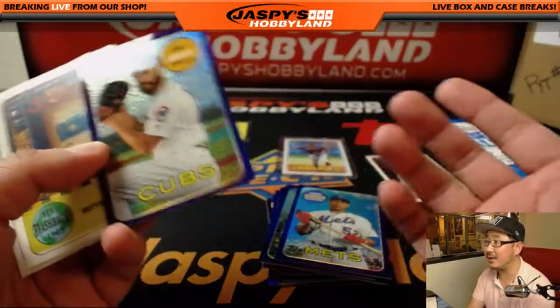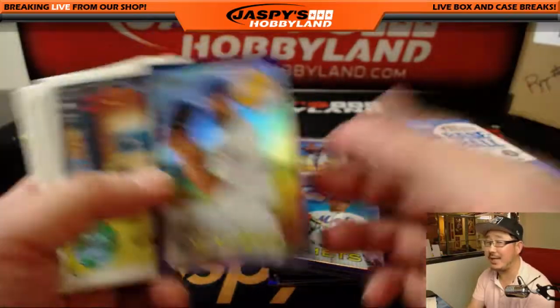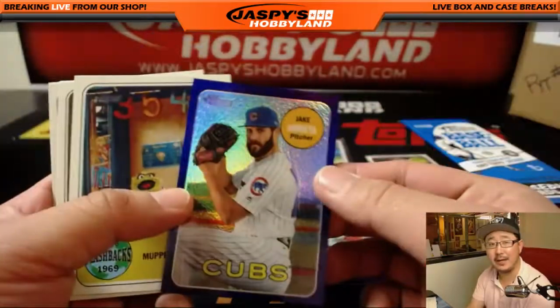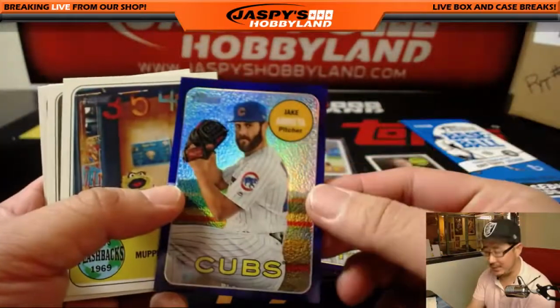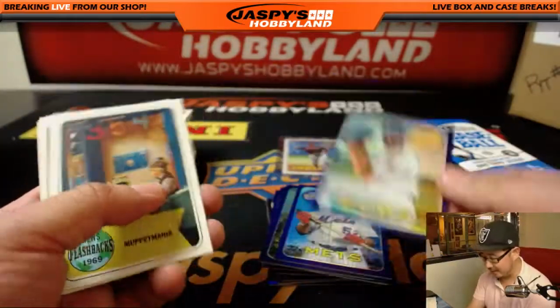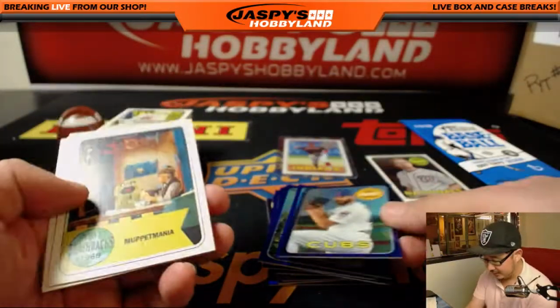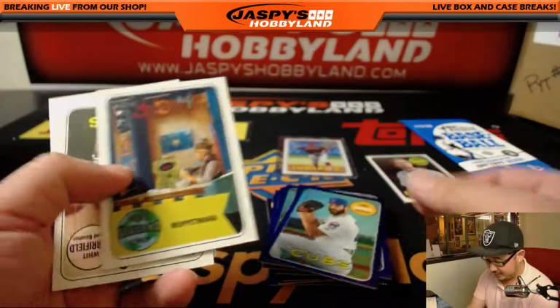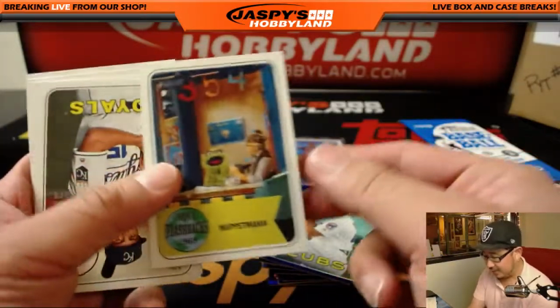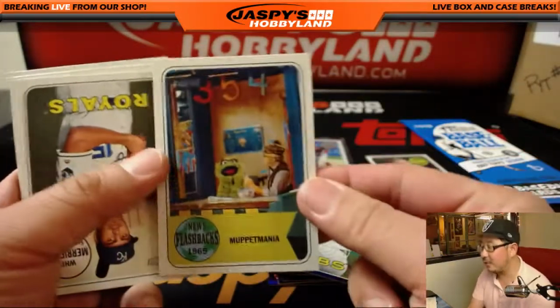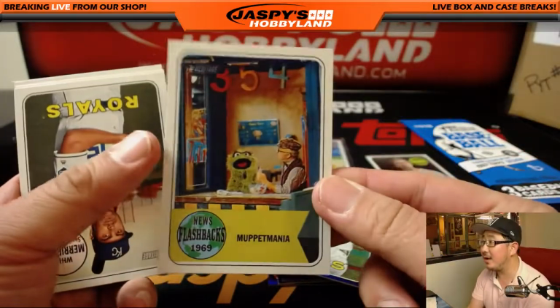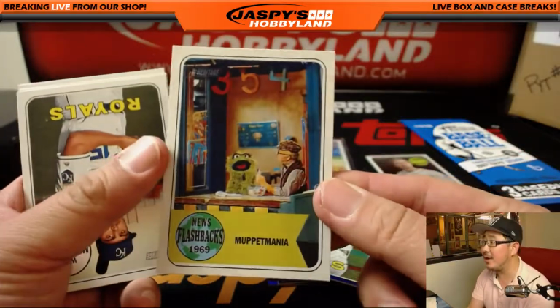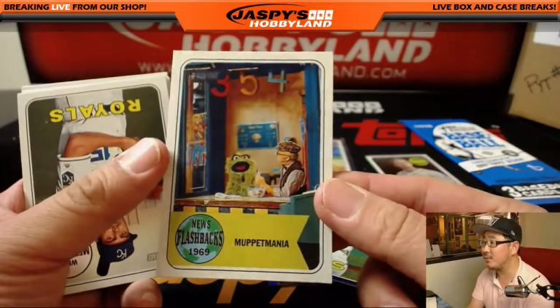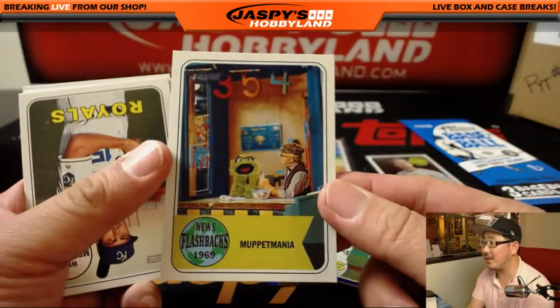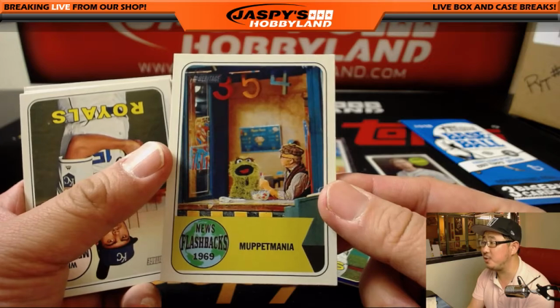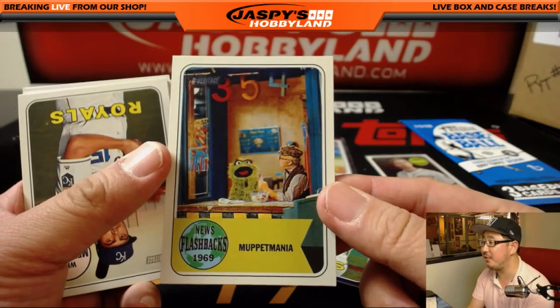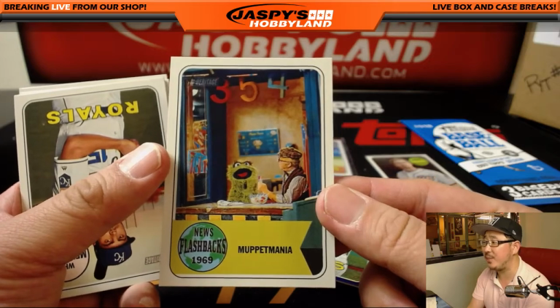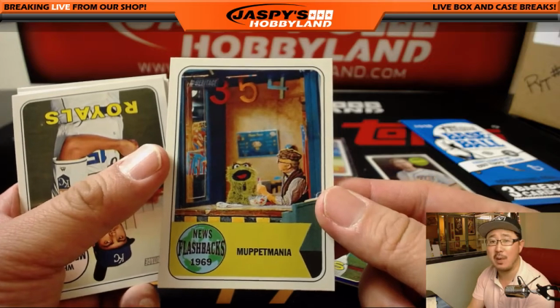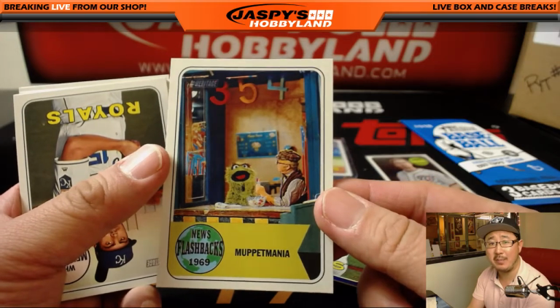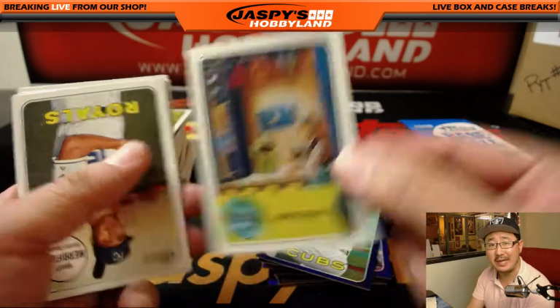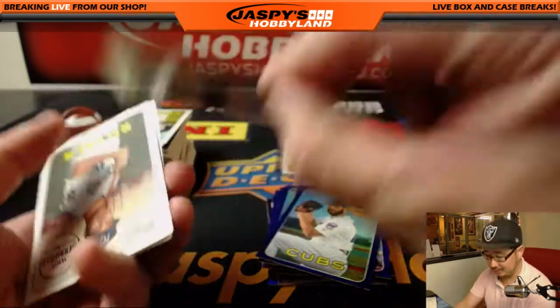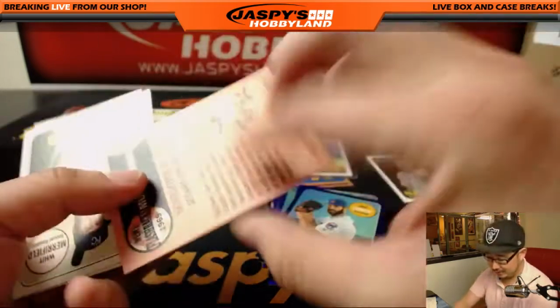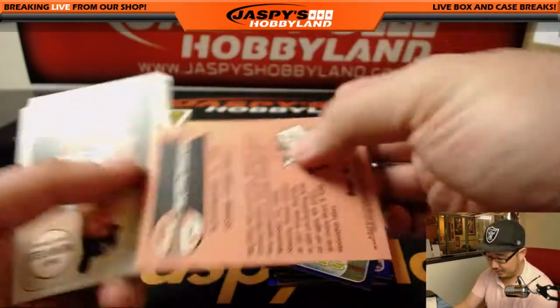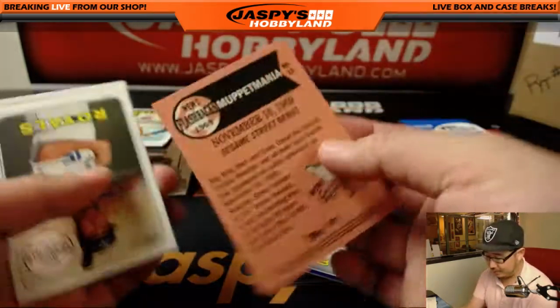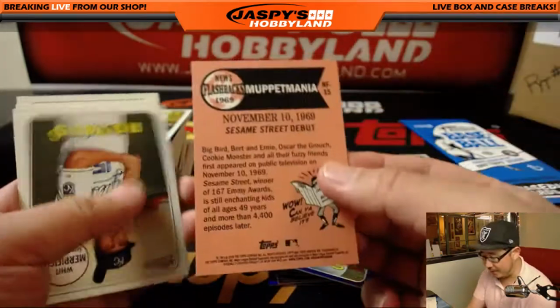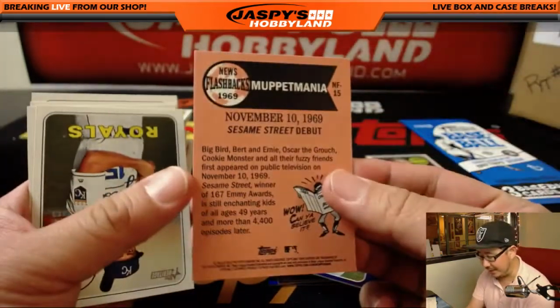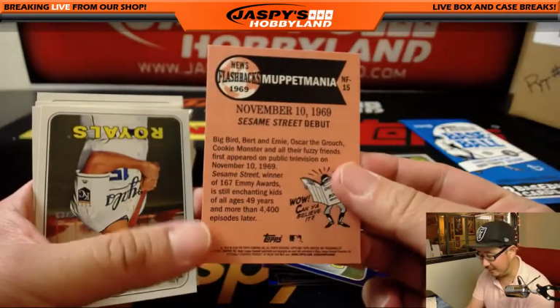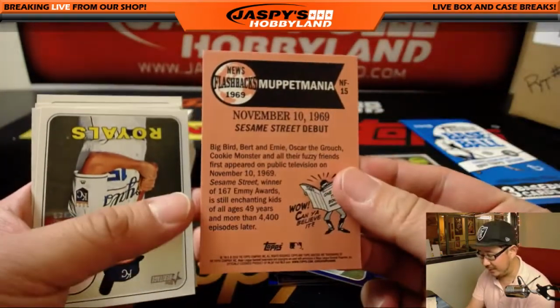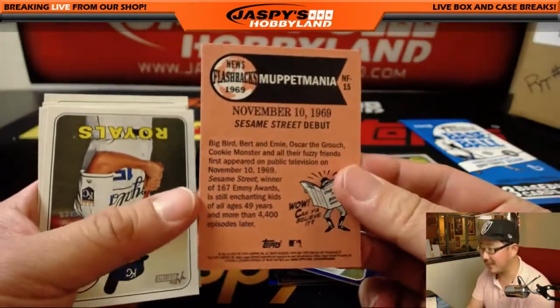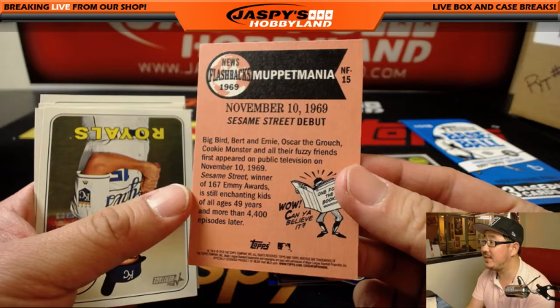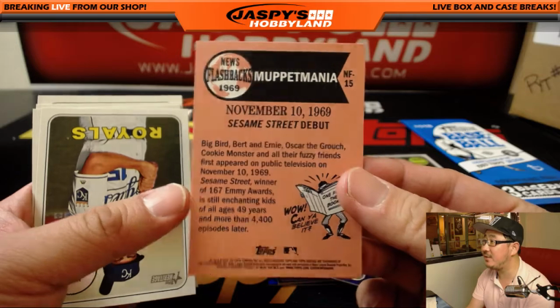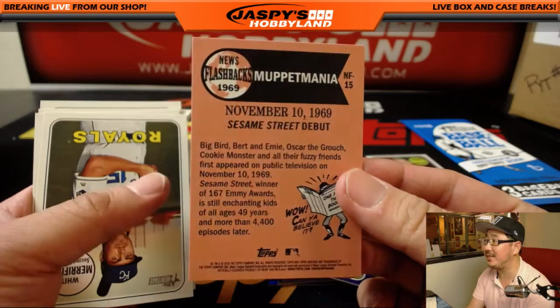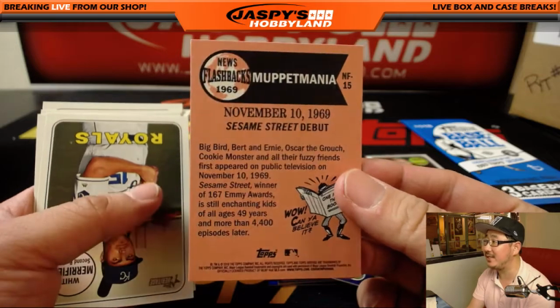And Jake Arrieta — where is he going to end up getting signed? There's also non-sports in here: there's news flashbacks, Muppet Mania. Sesame Street debuted in 1969.